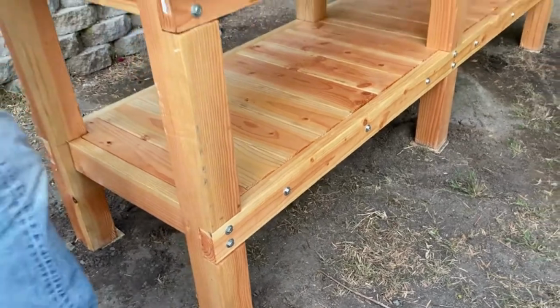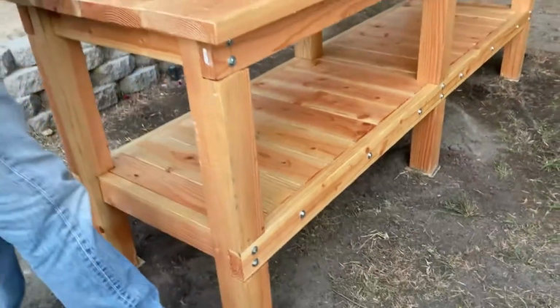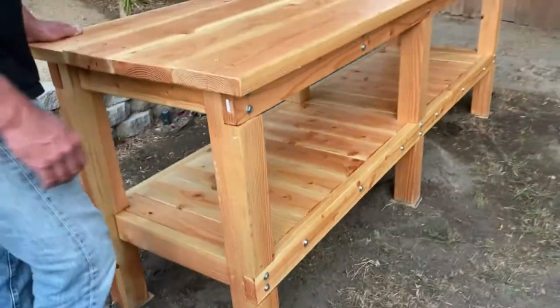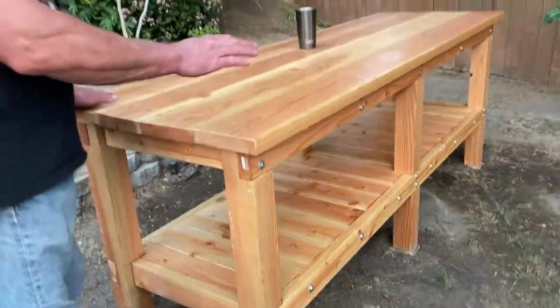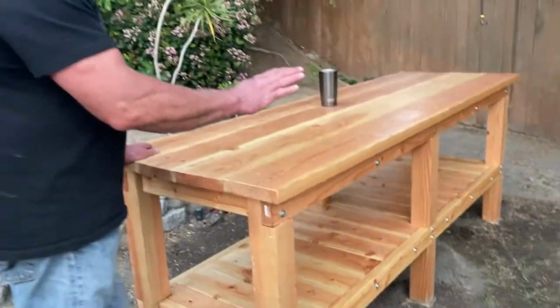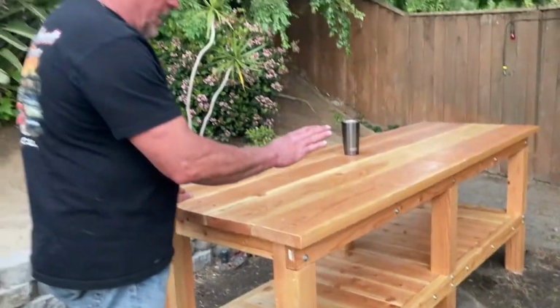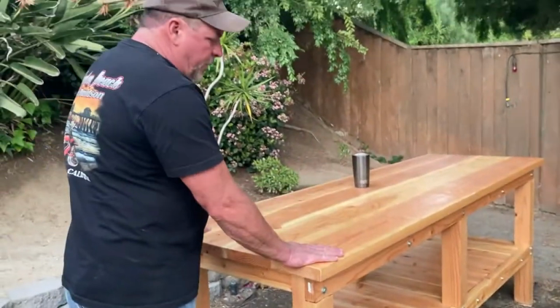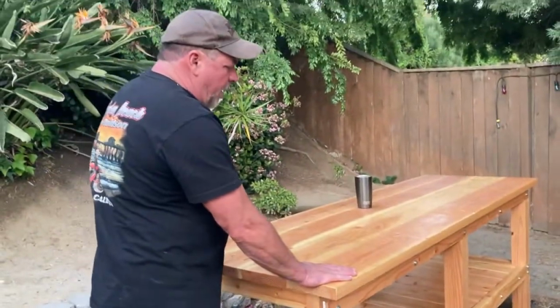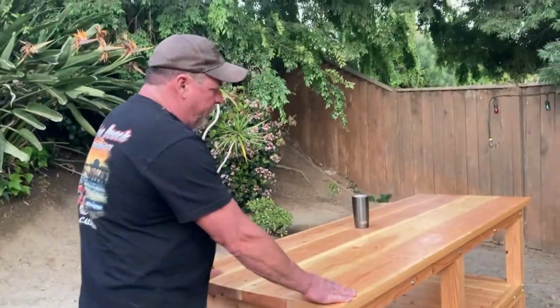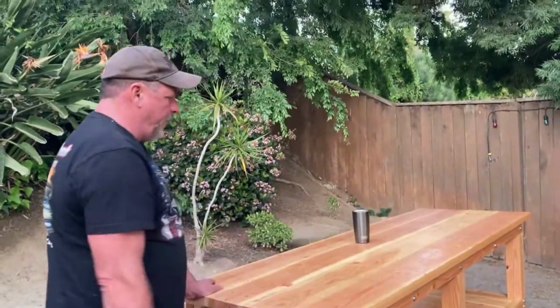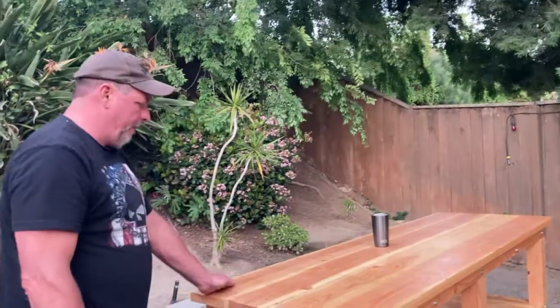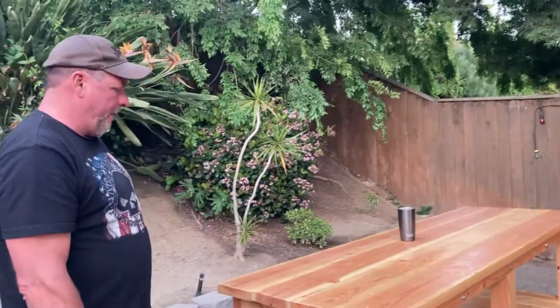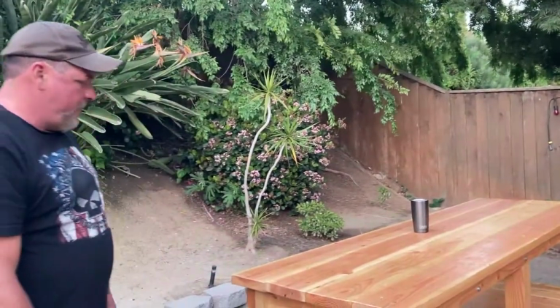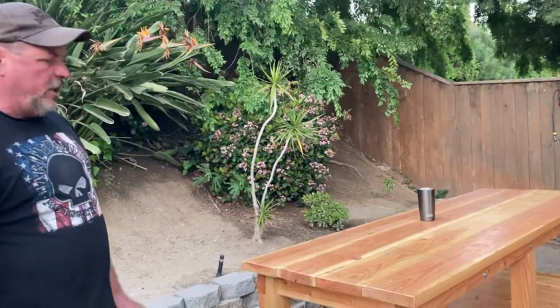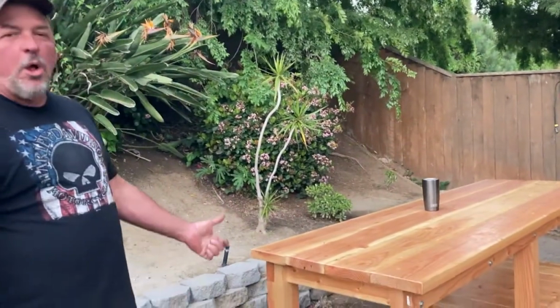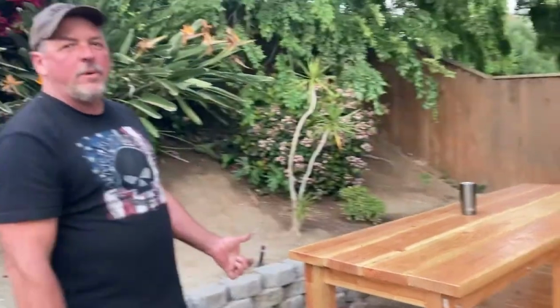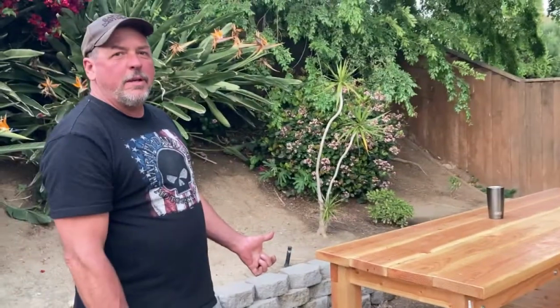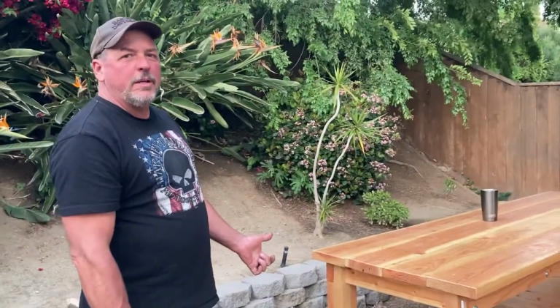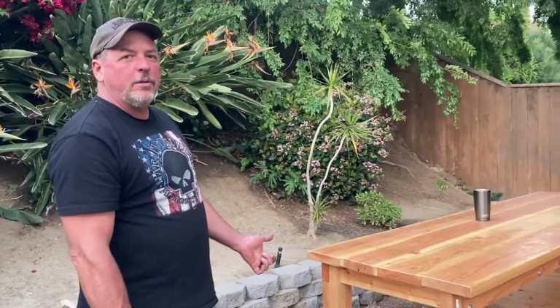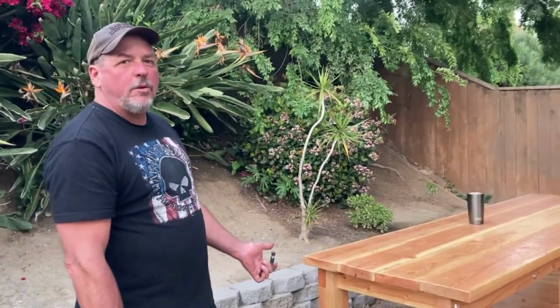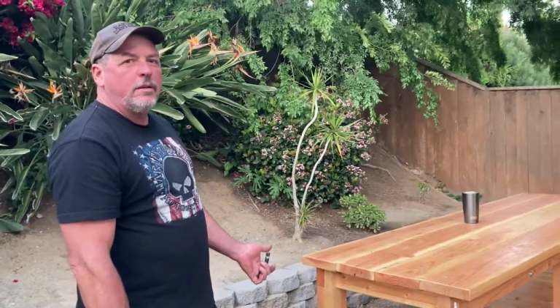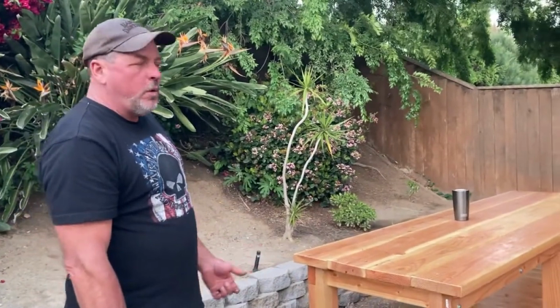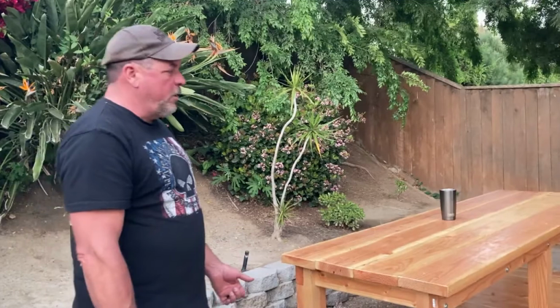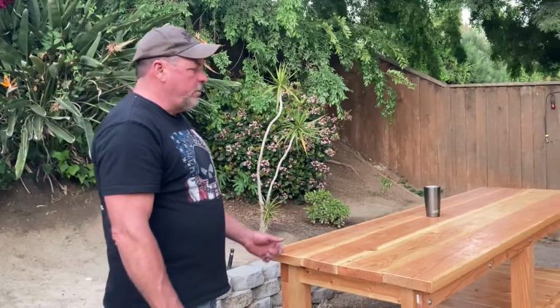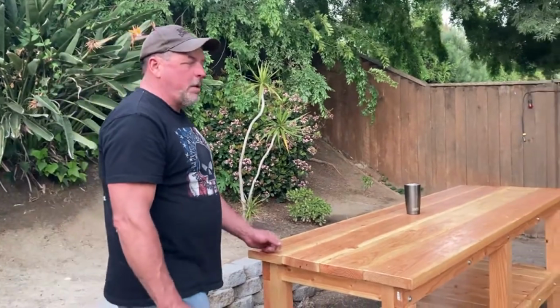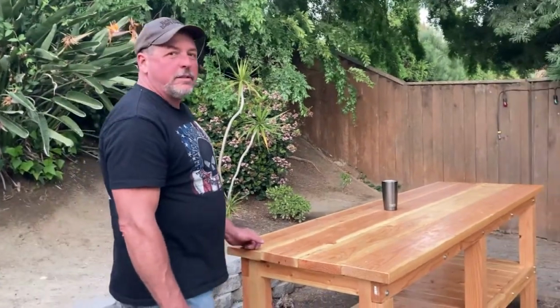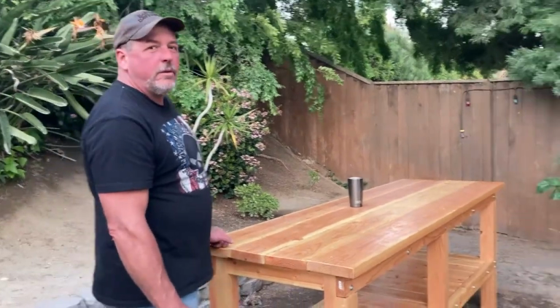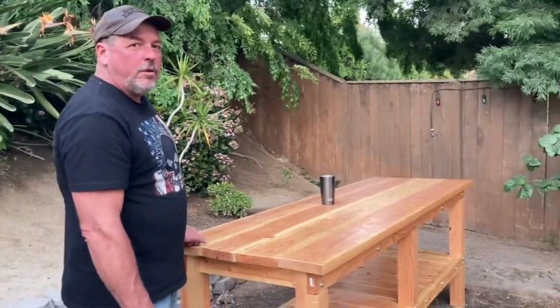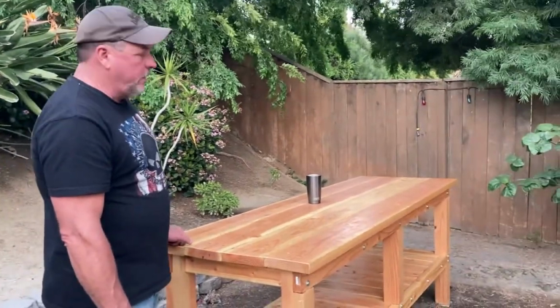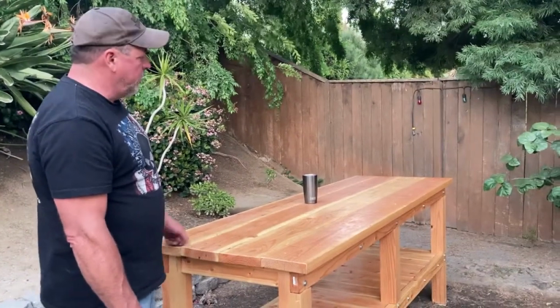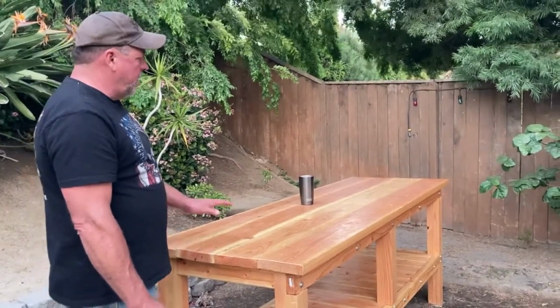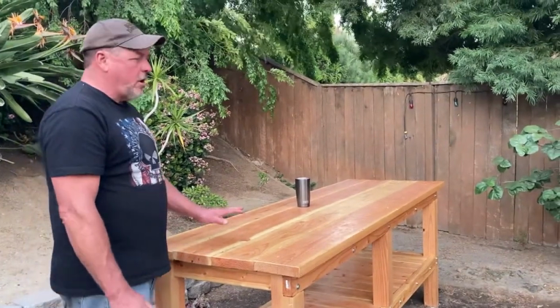3x3s for the legs, 2x8s for the top. I made it a little bit taller than they recommended because I'm a little taller and I don't want to bend over too much — my back is kind of all jacked up — so I made it taller.